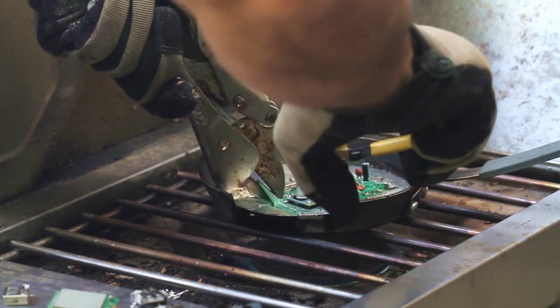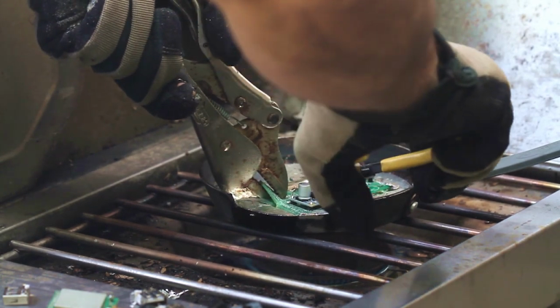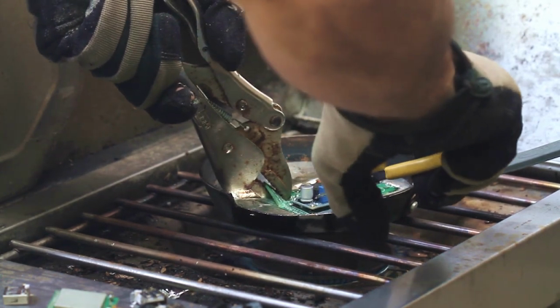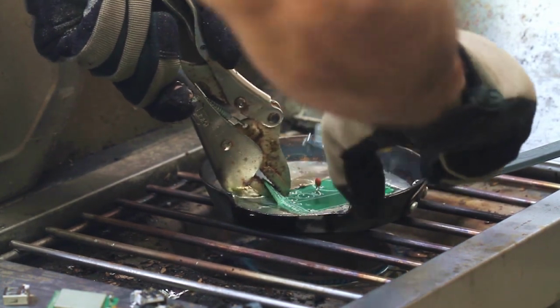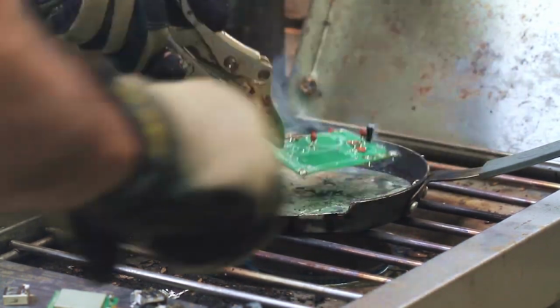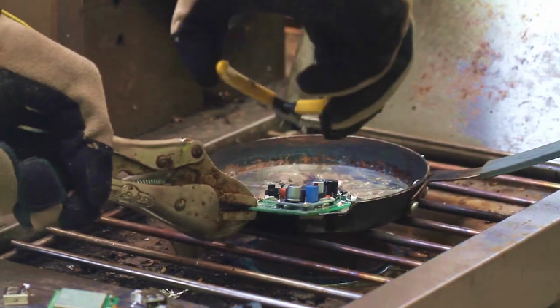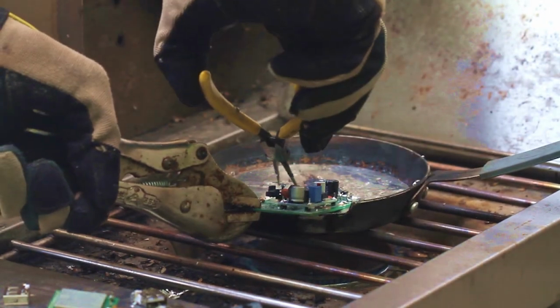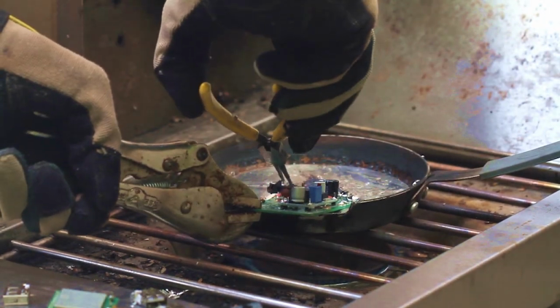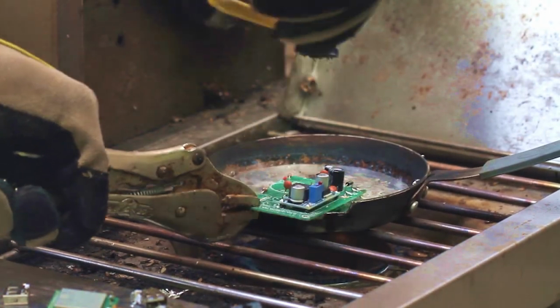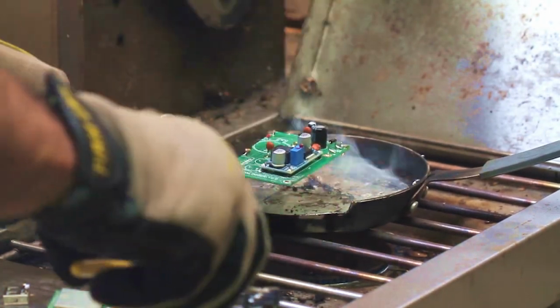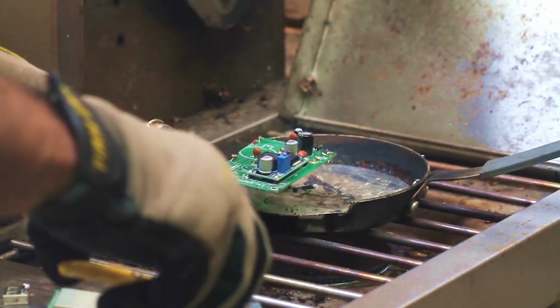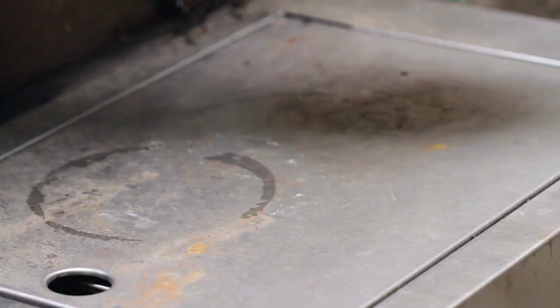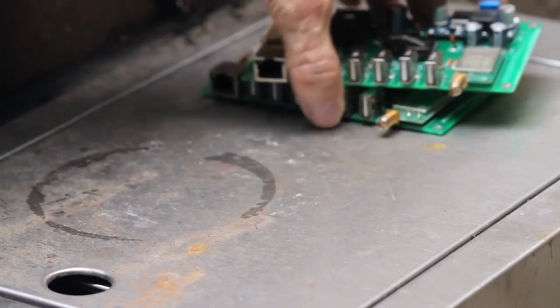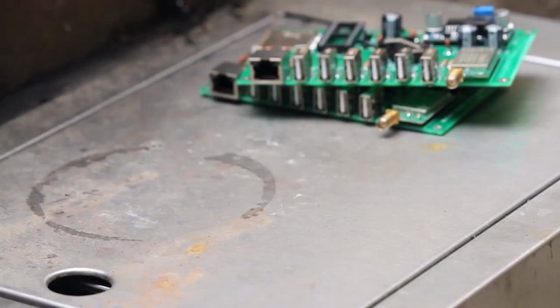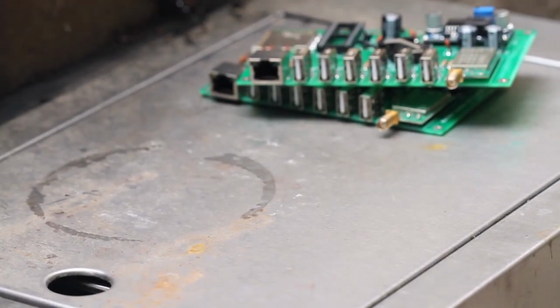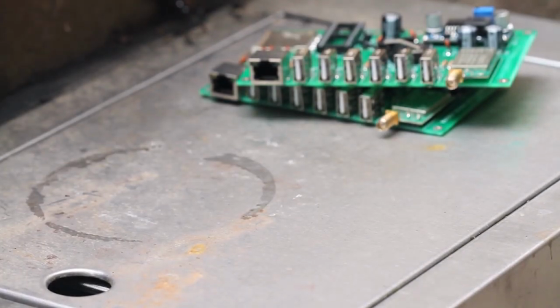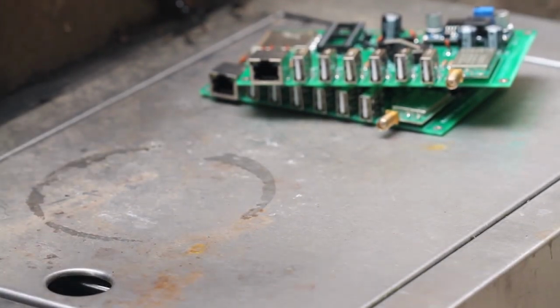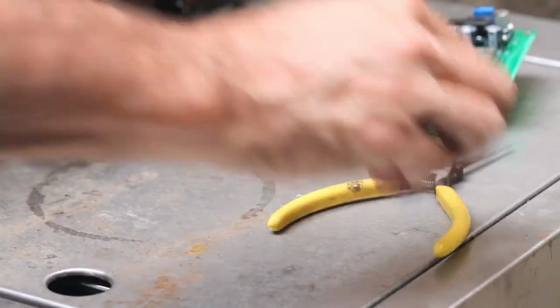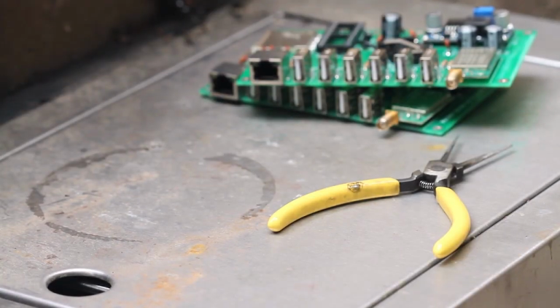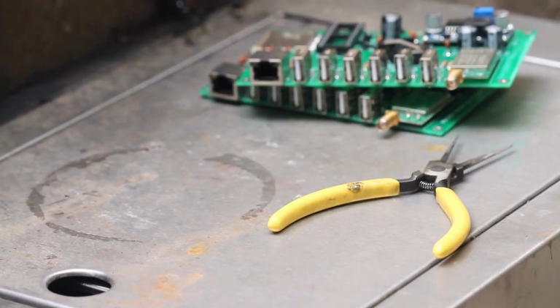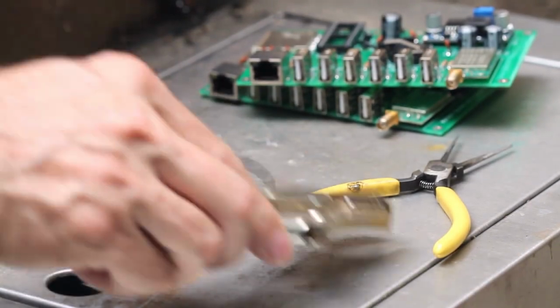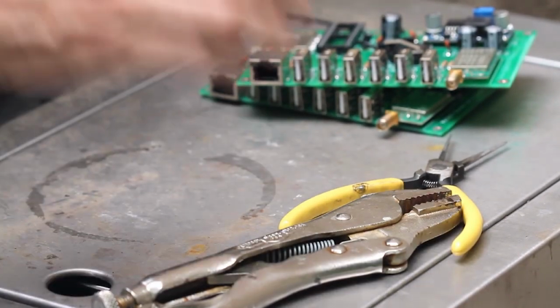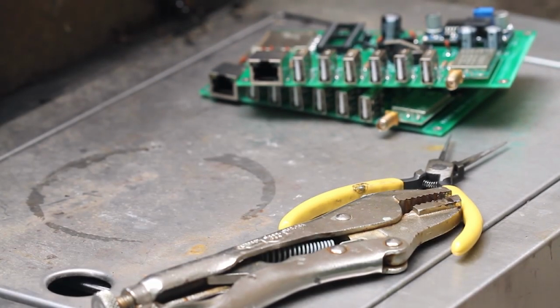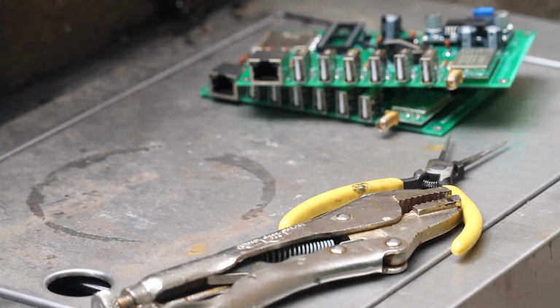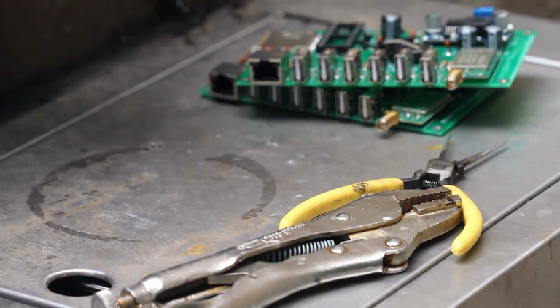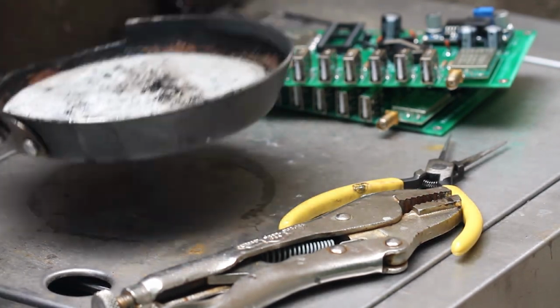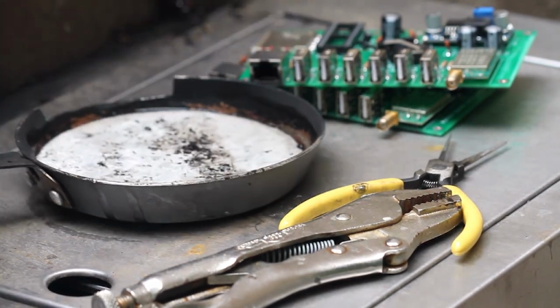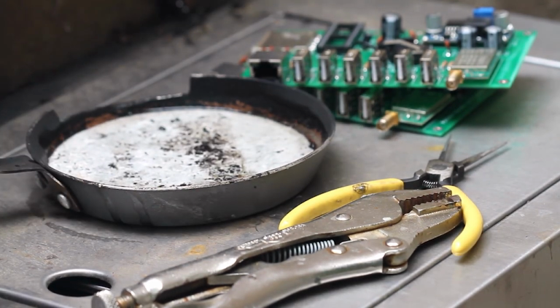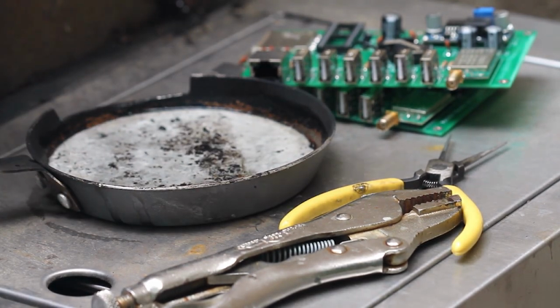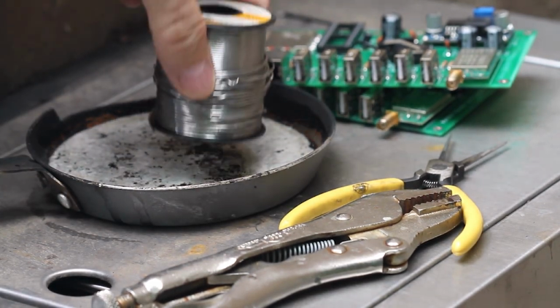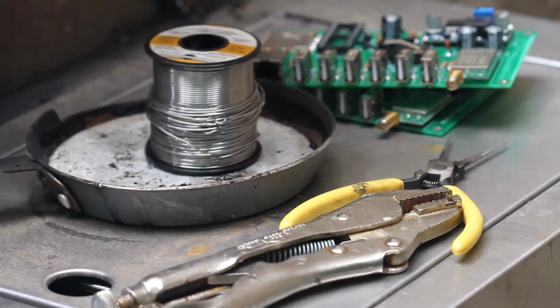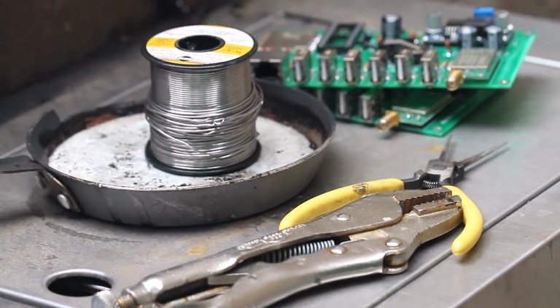Dip the PCB board in a molten bath of solder and pull the components right out. Tools that you're going to need: of course some PCB boards, some needle nose pliers, some vice grips, and of course a shallow pan full of solder.